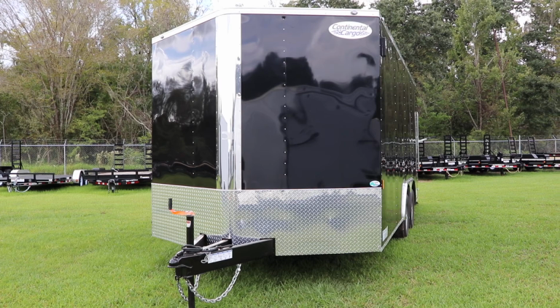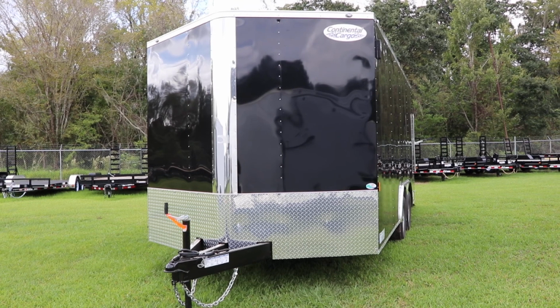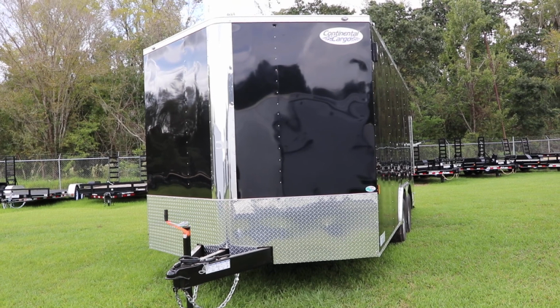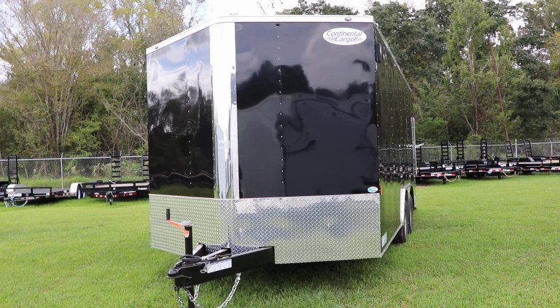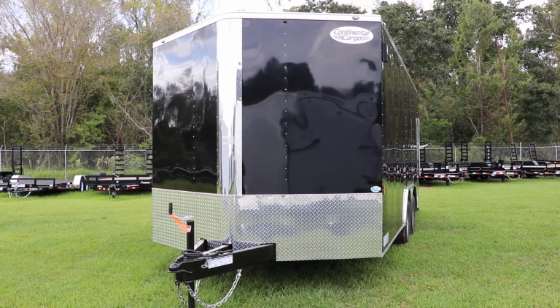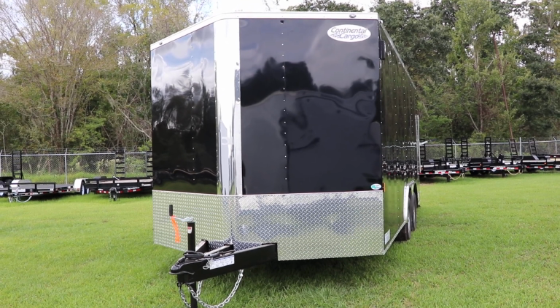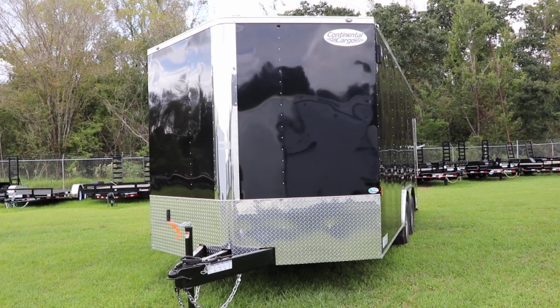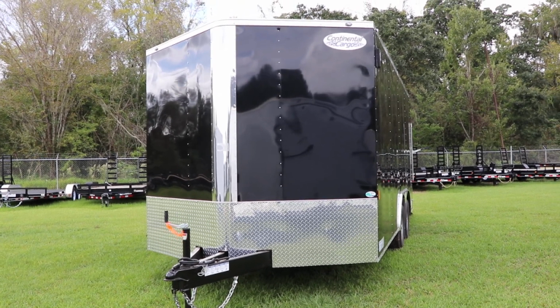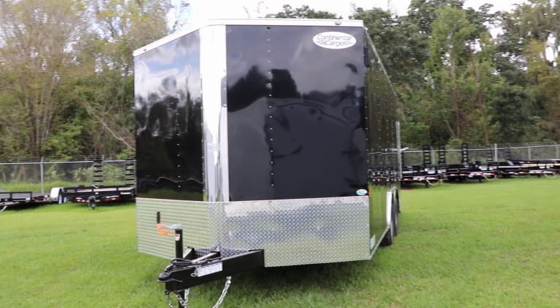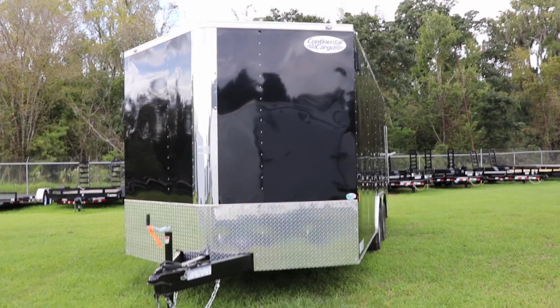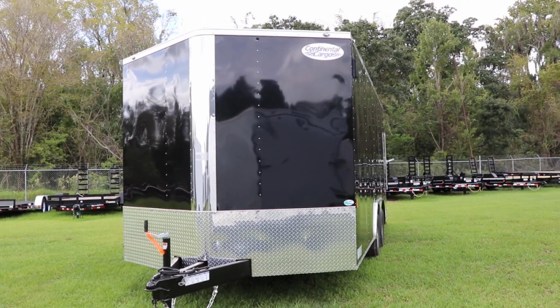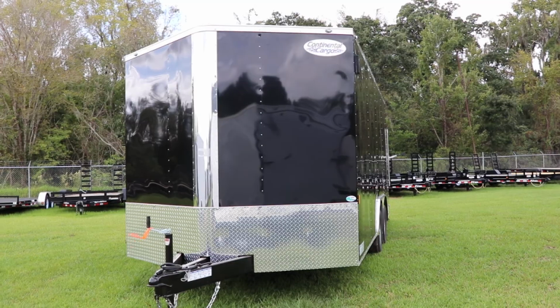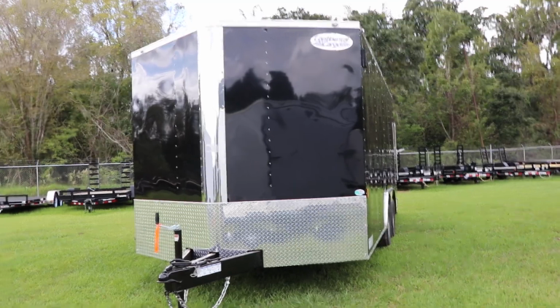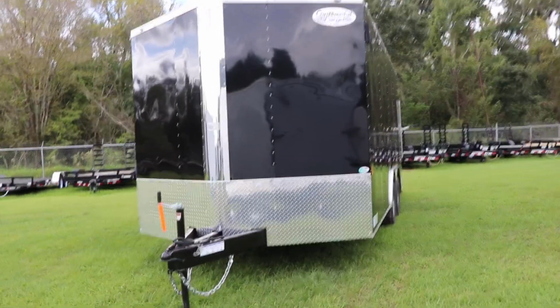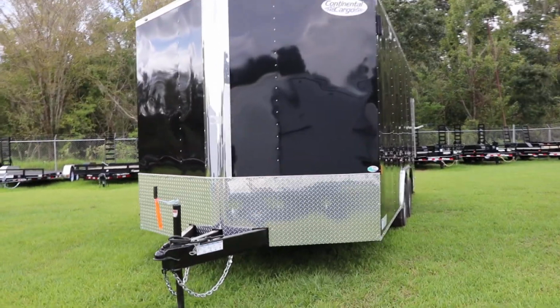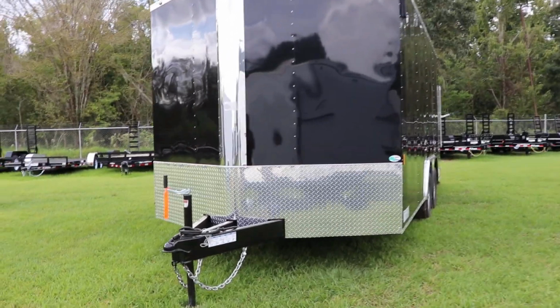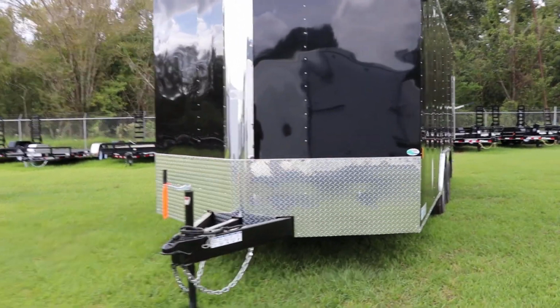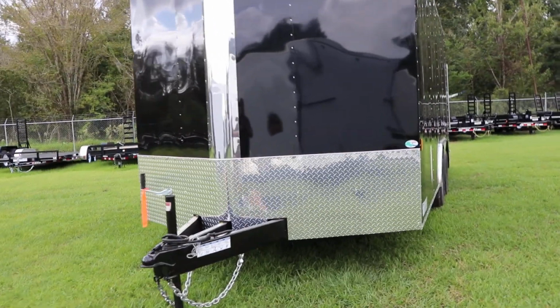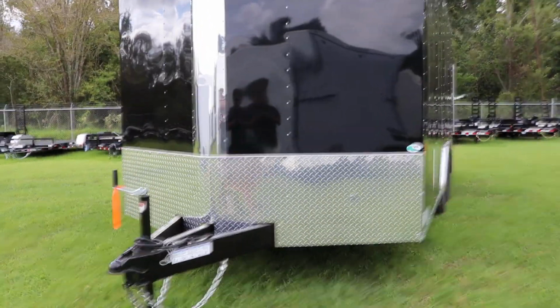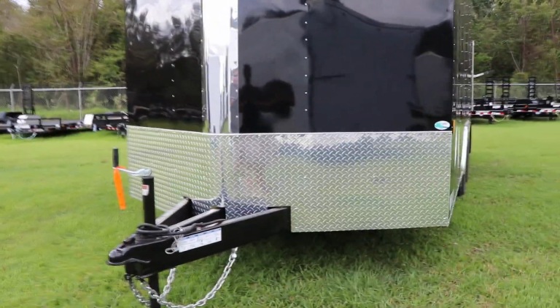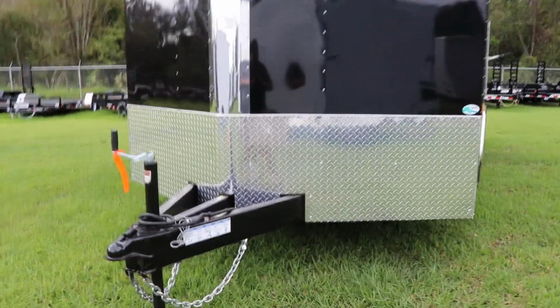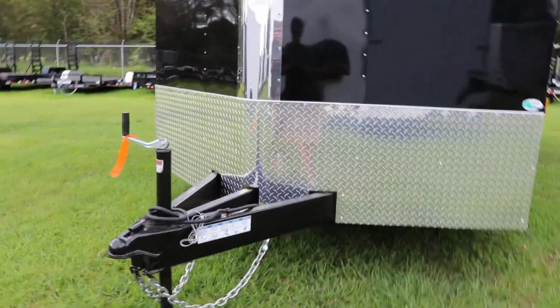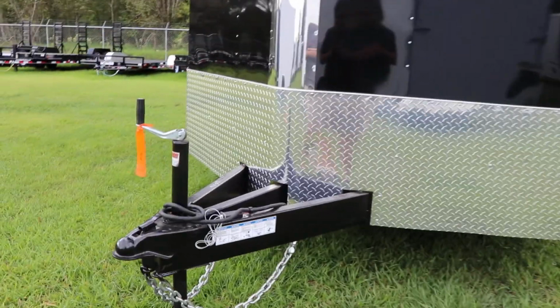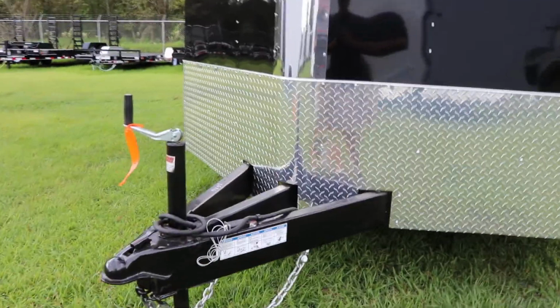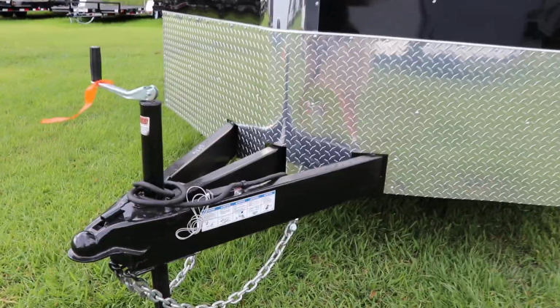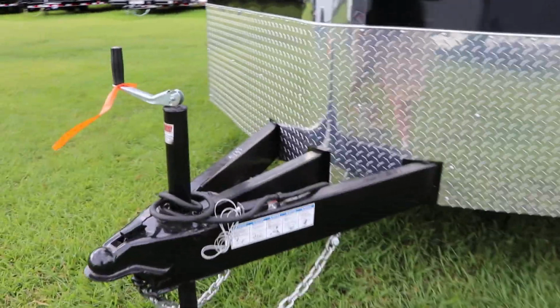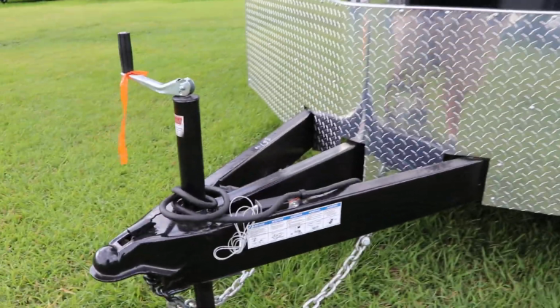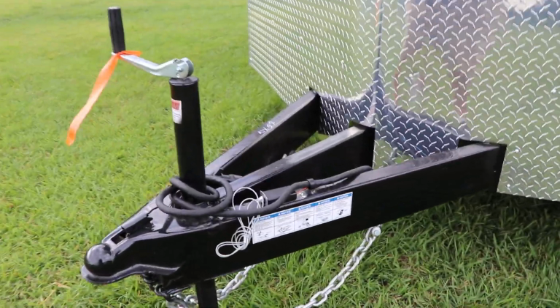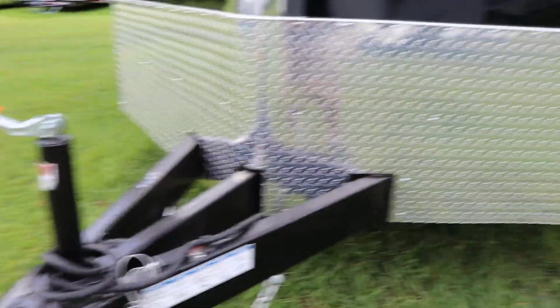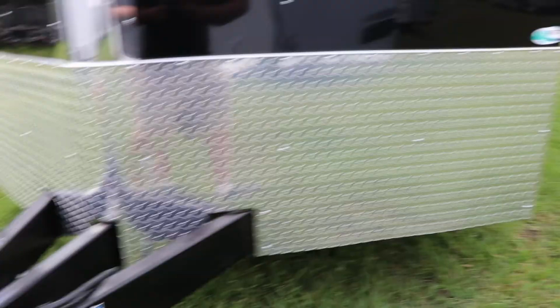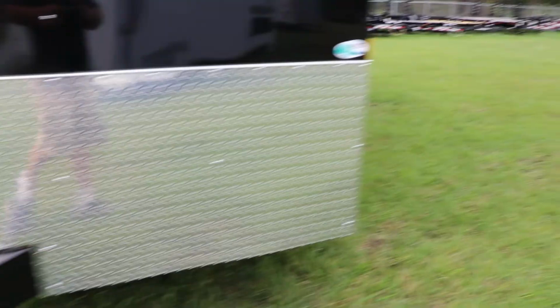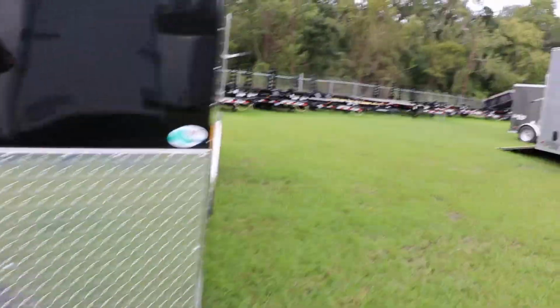Here we have an 8.5x16 Continental Cargo Enclosed Trailer that has an all-steel frame with all DOT-approved lighting, a 2-5/16-inch ball coupler, safety chains, electric breakaway kit, tubular steel frame with third member in the middle, and aluminum tread plate stone guard.